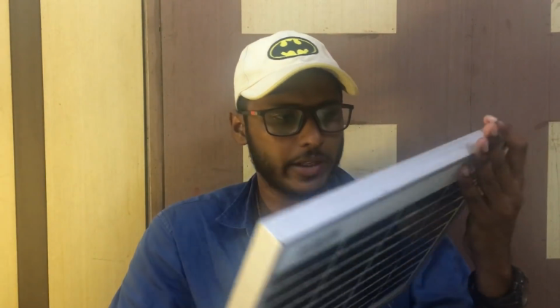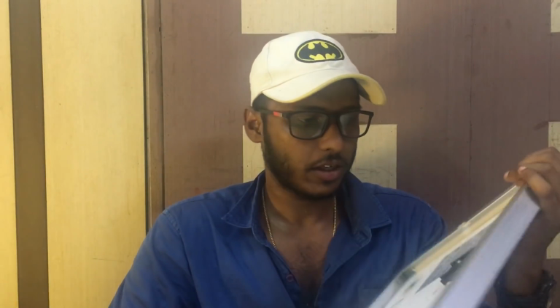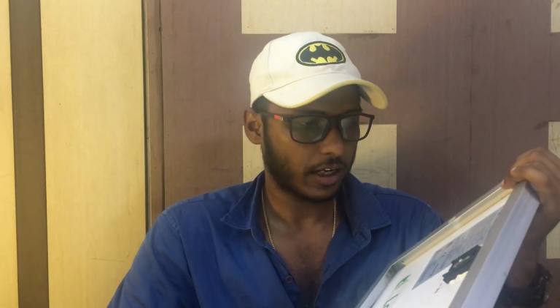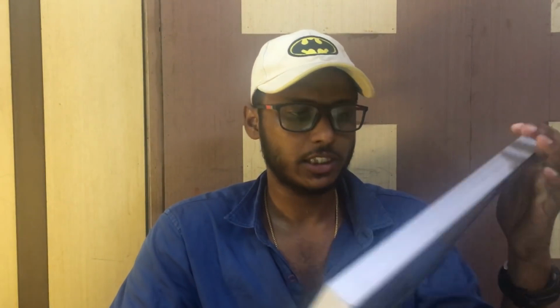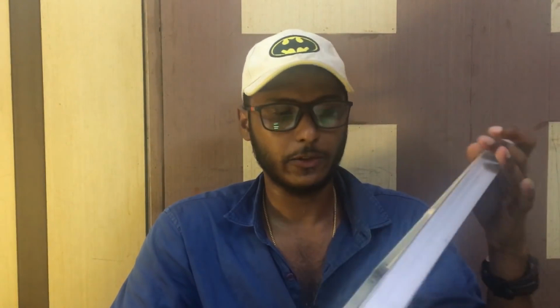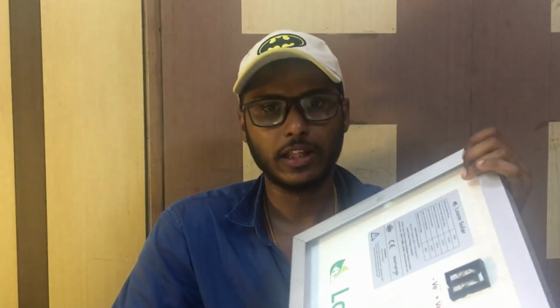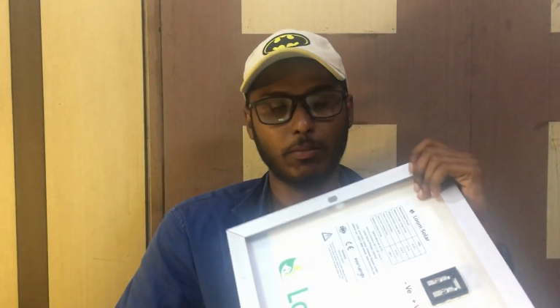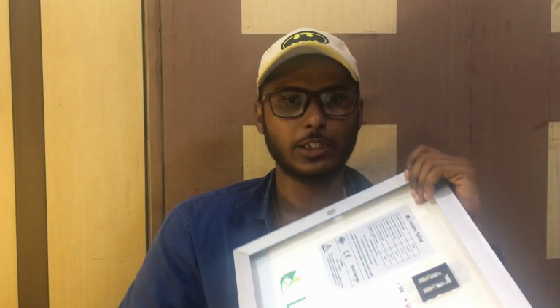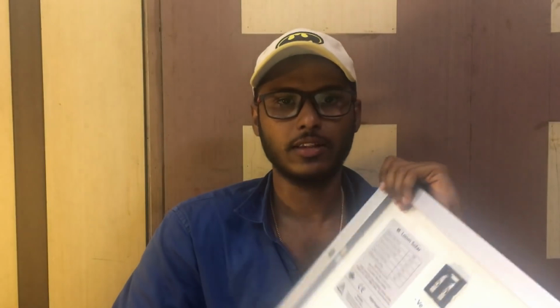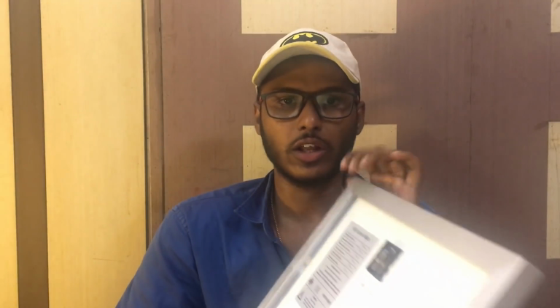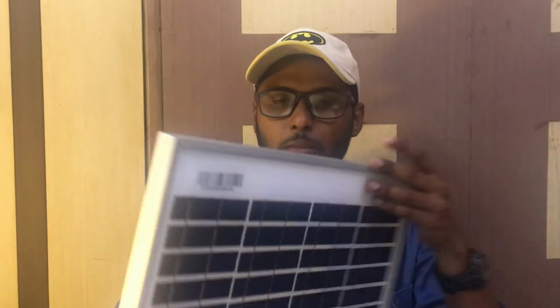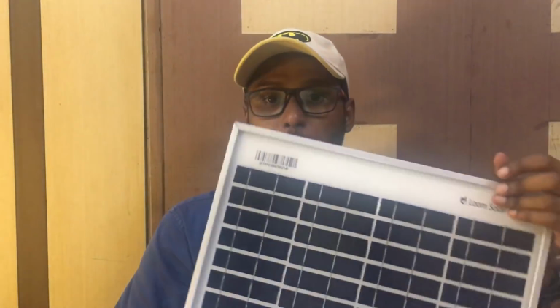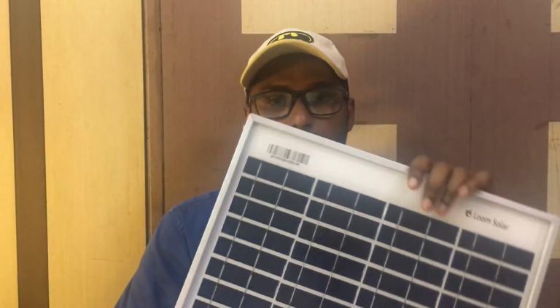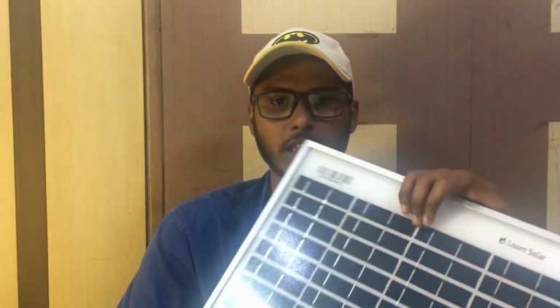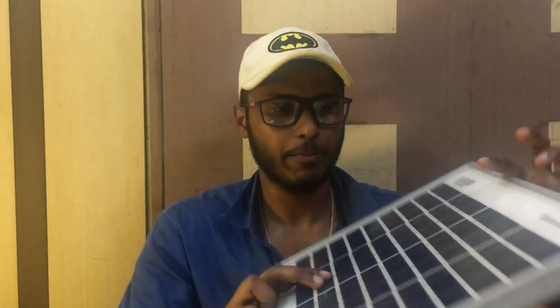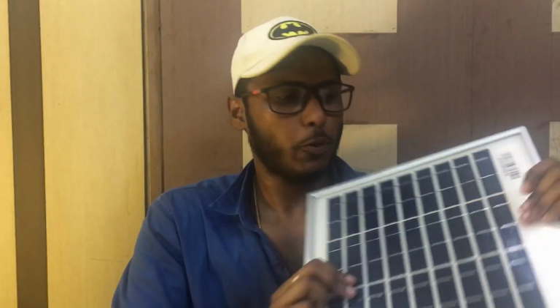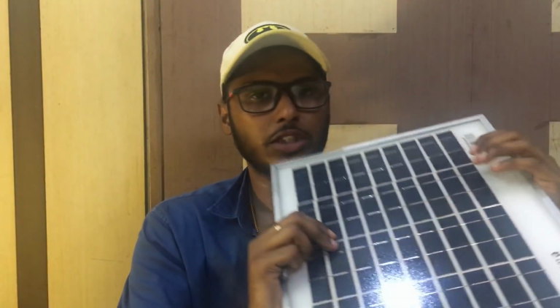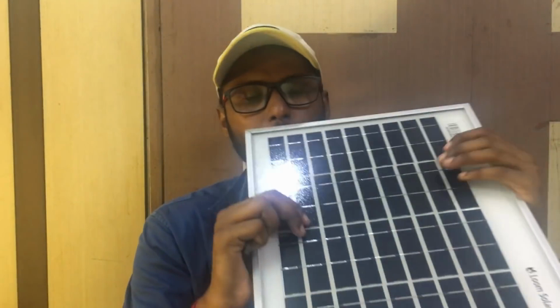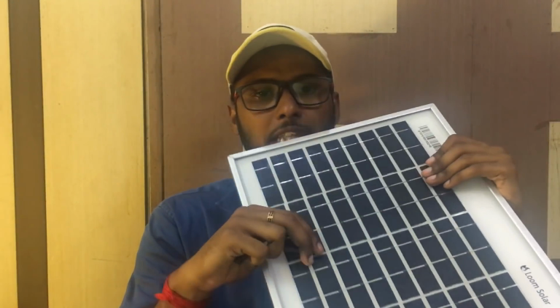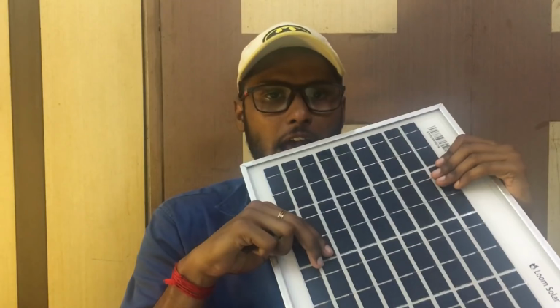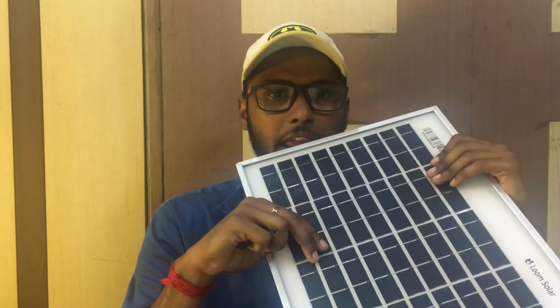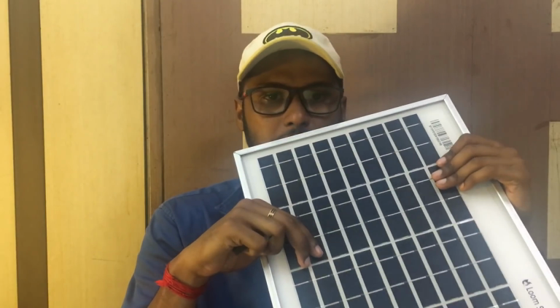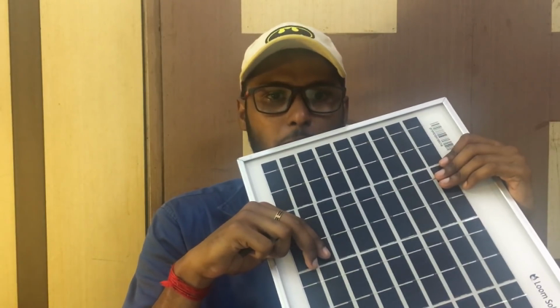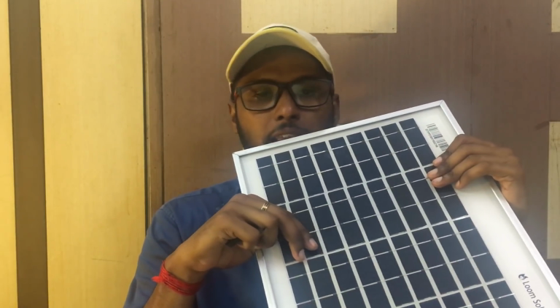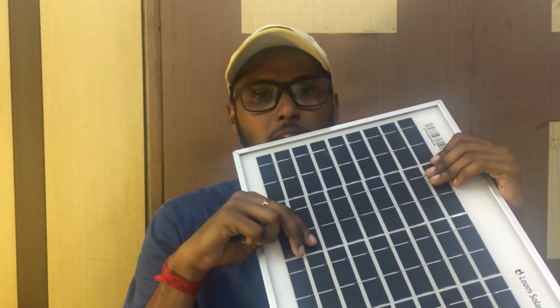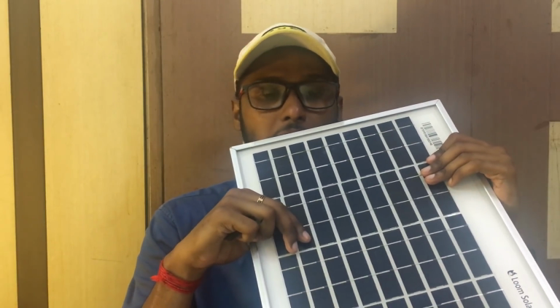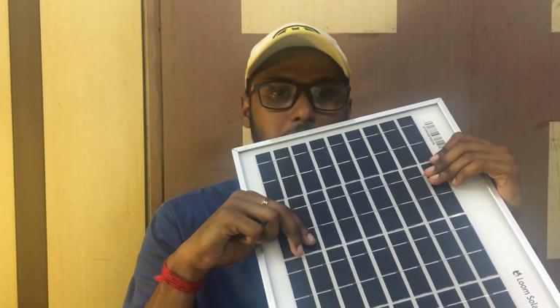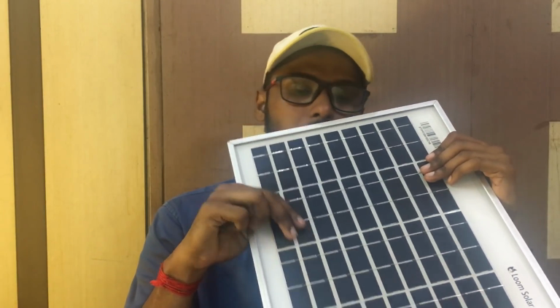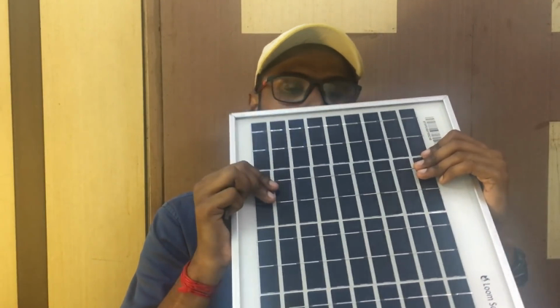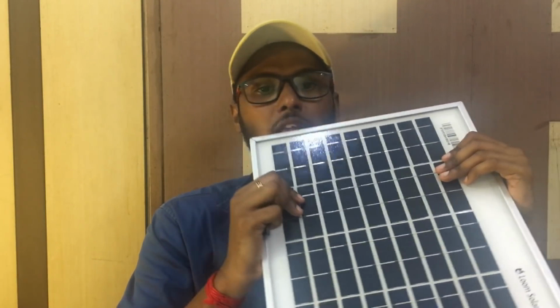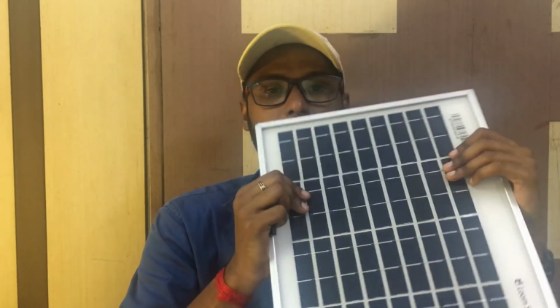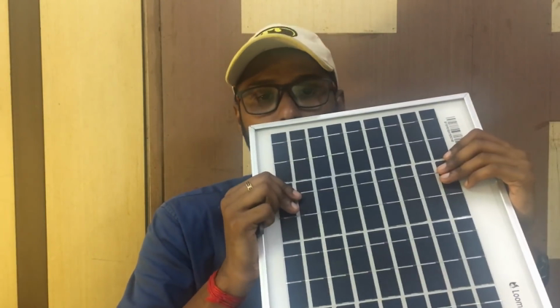From the name plate we can see how much voltage the panel produces. We can verify that with a multimeter. We have a 7Ah battery that we can charge using this panel.